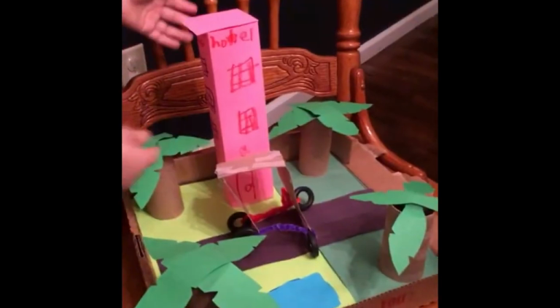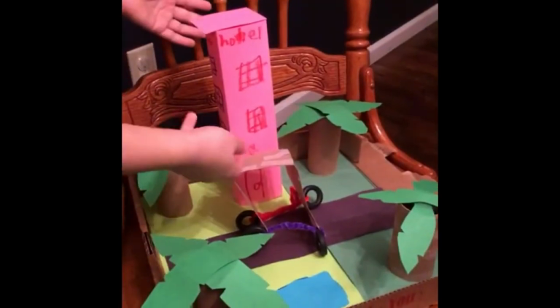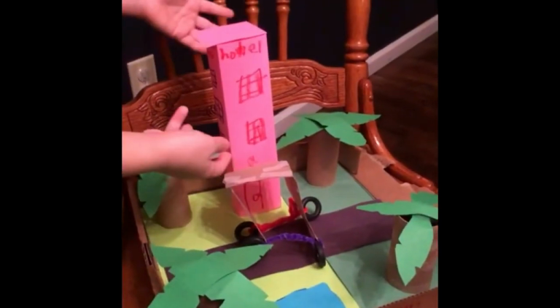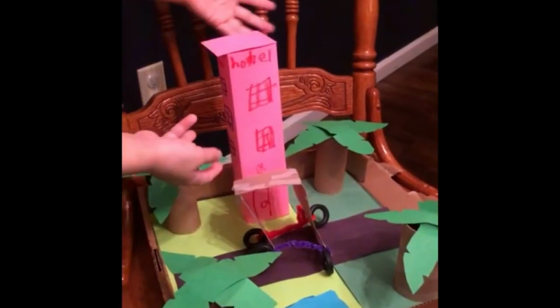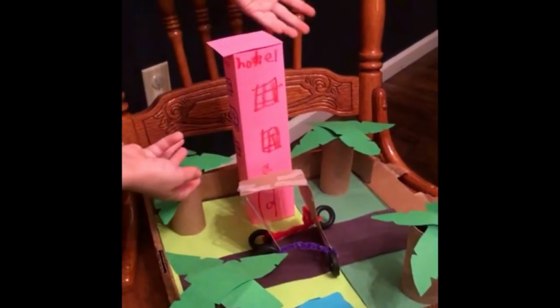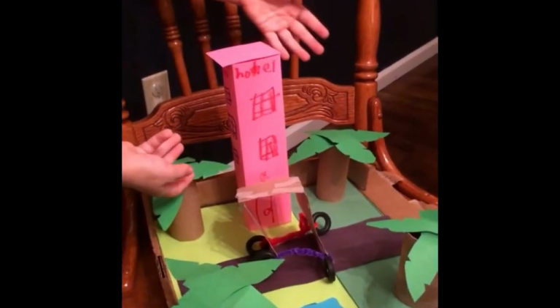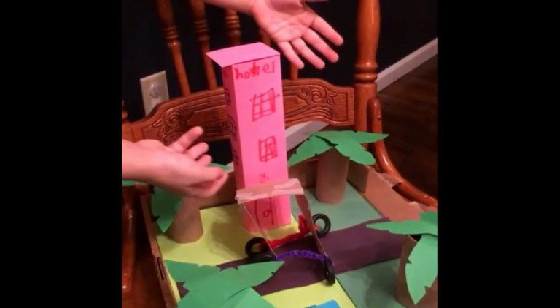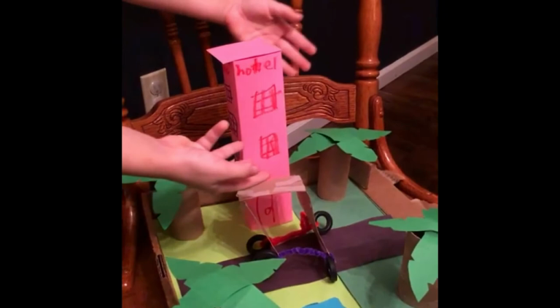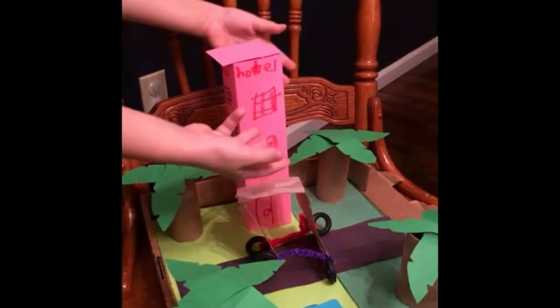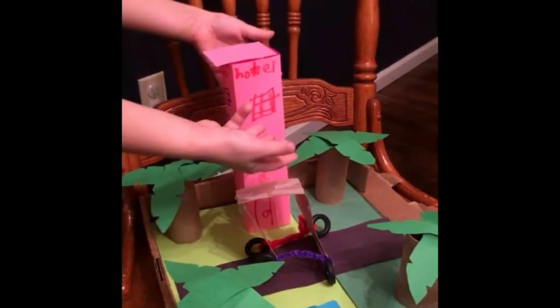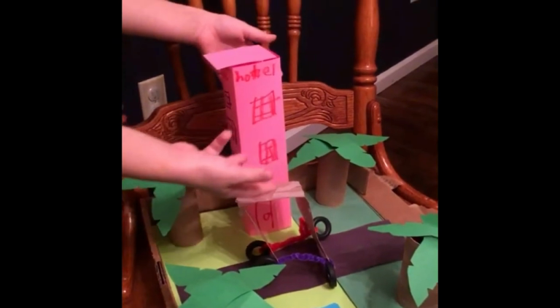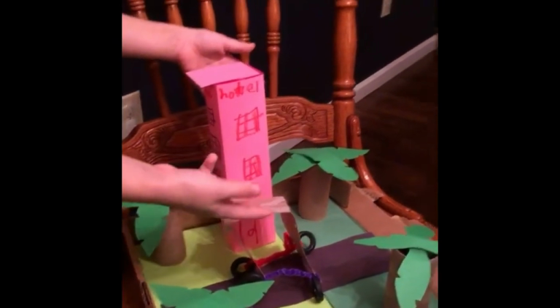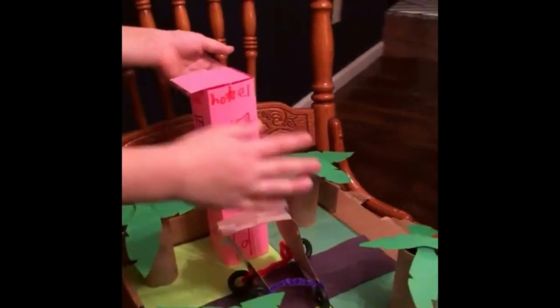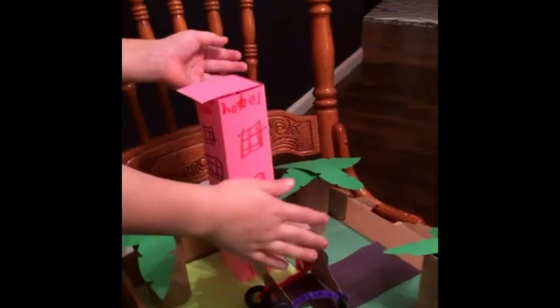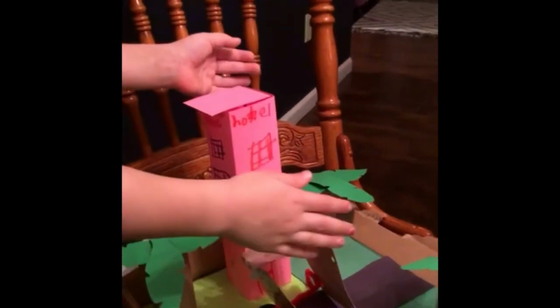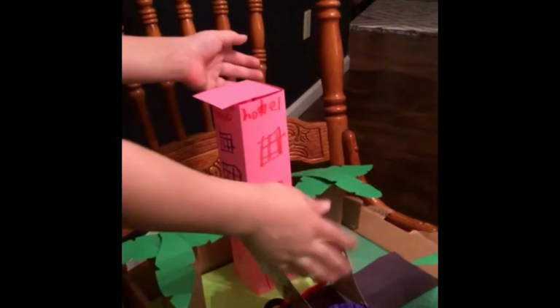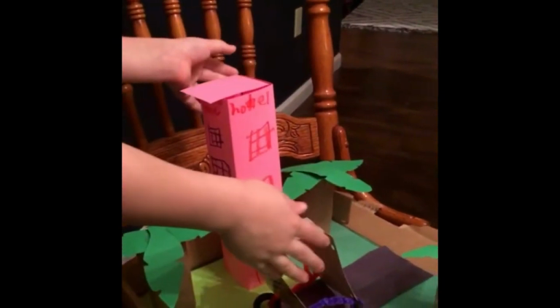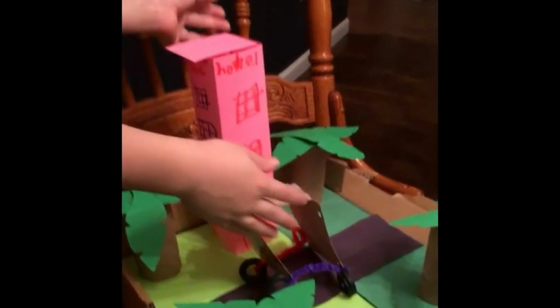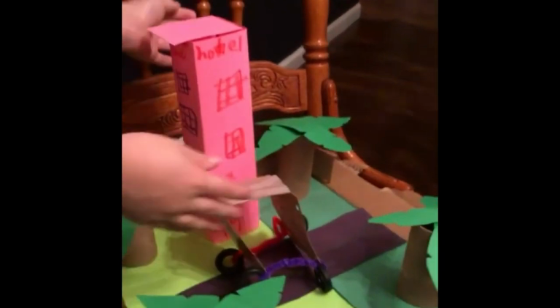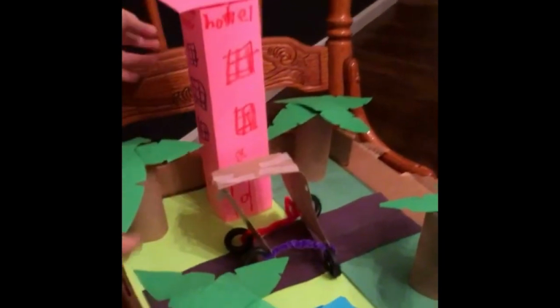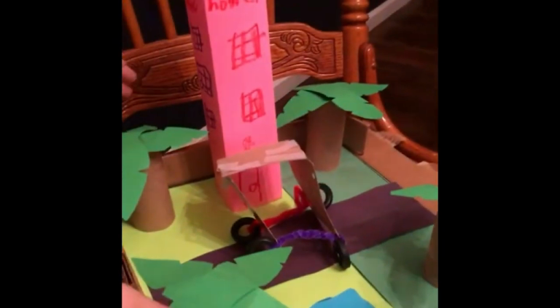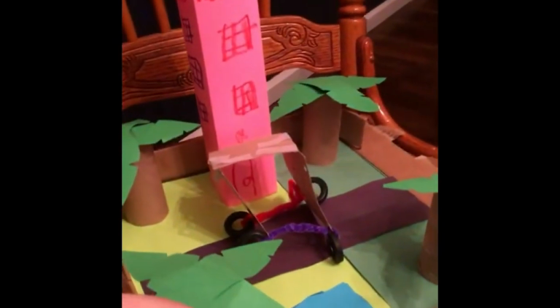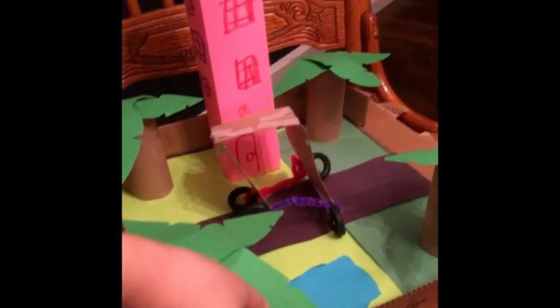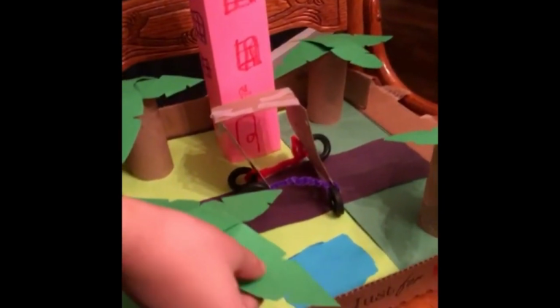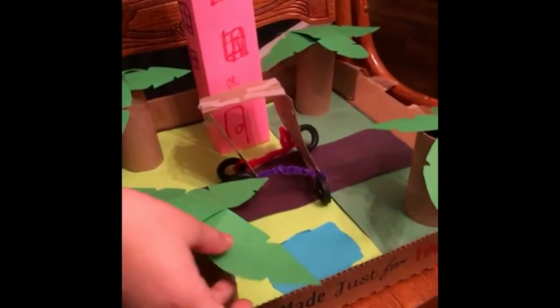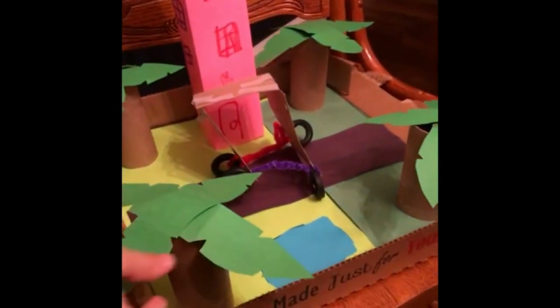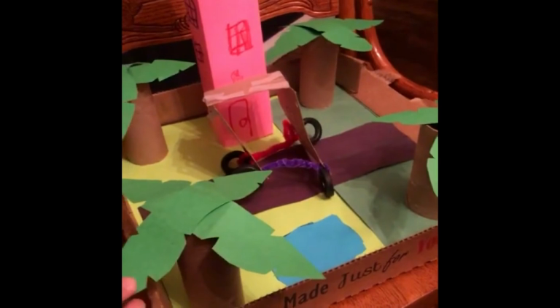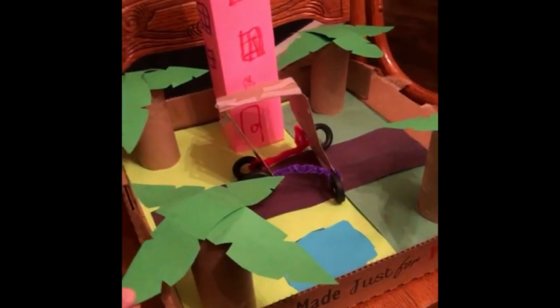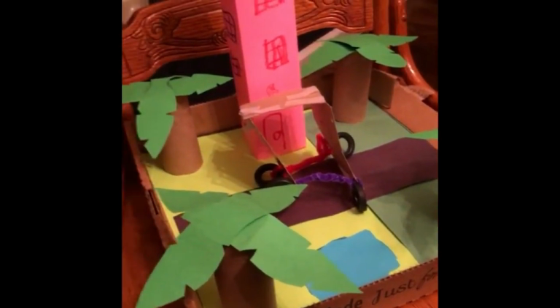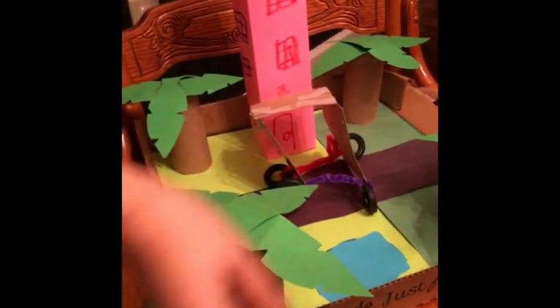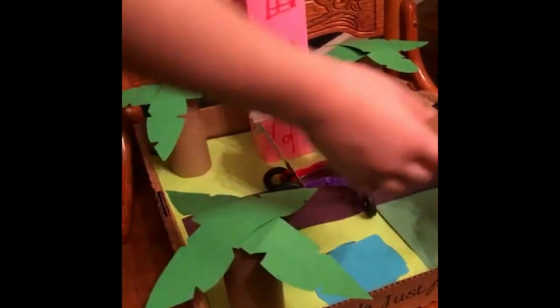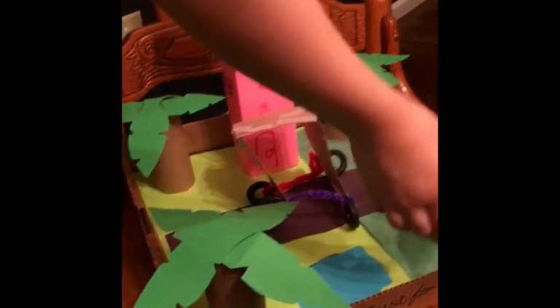This is a hotel — I call it Emilia's Hotel — and this is our car. And then my mom helped me with the palm trees.